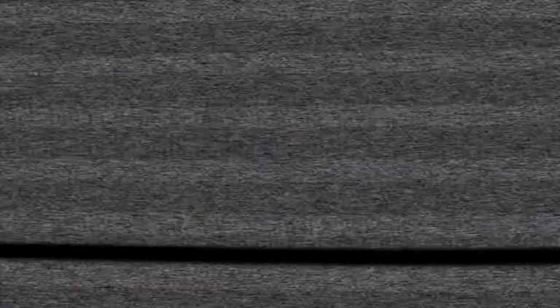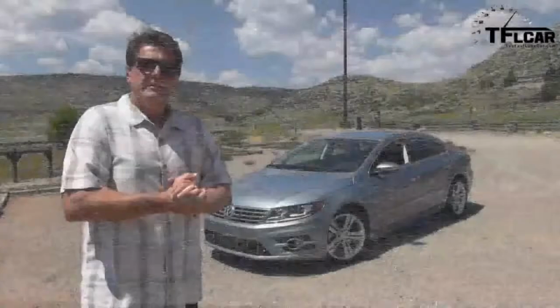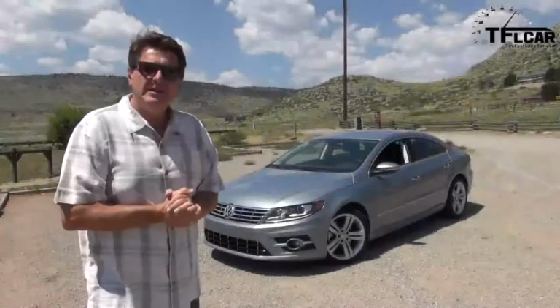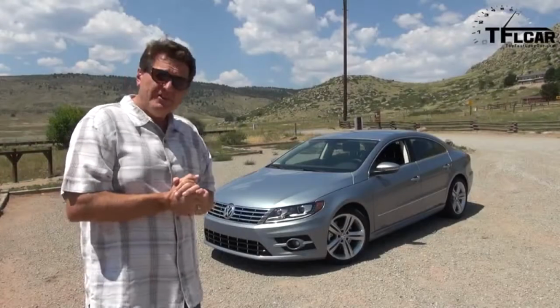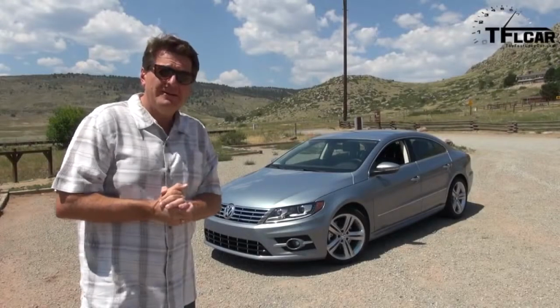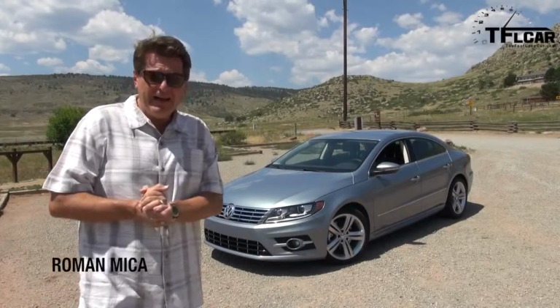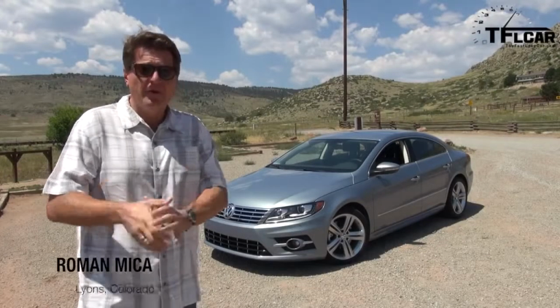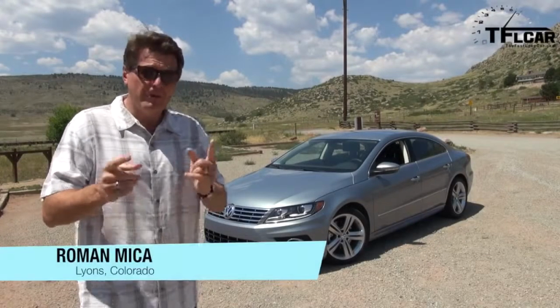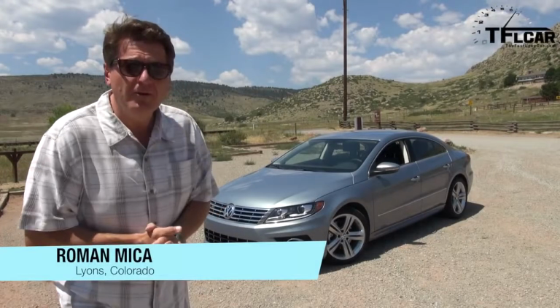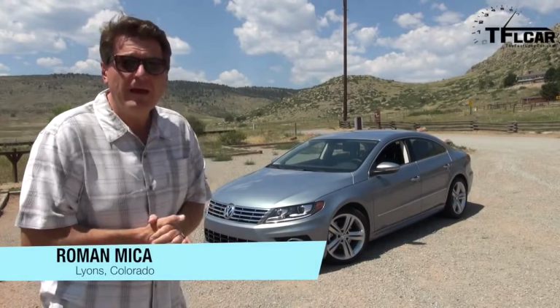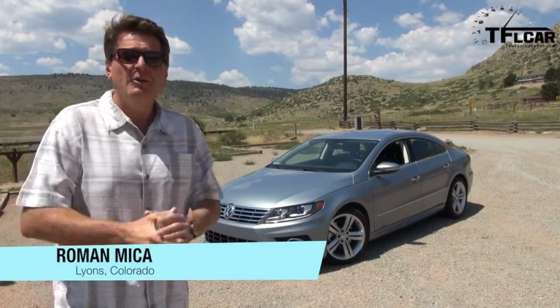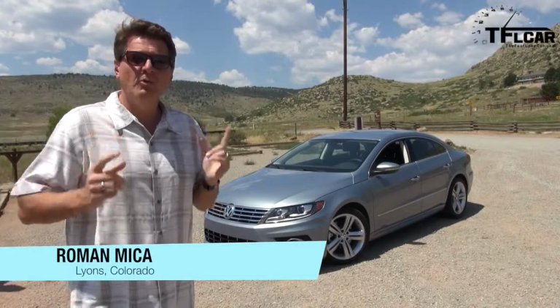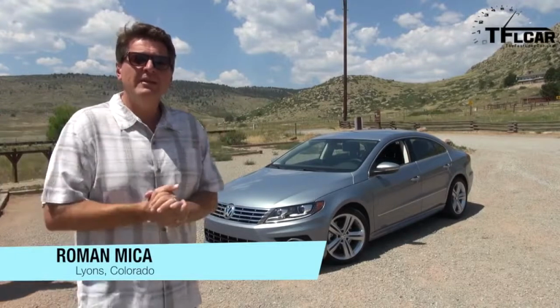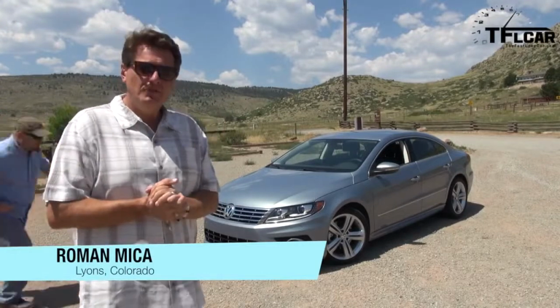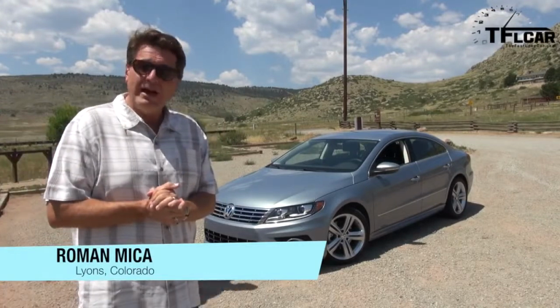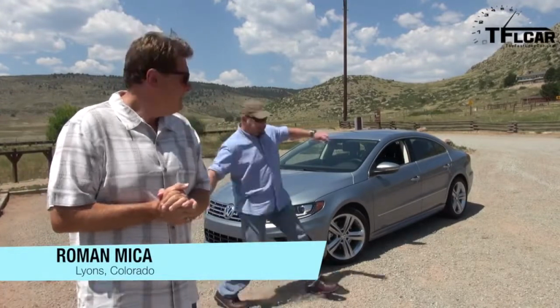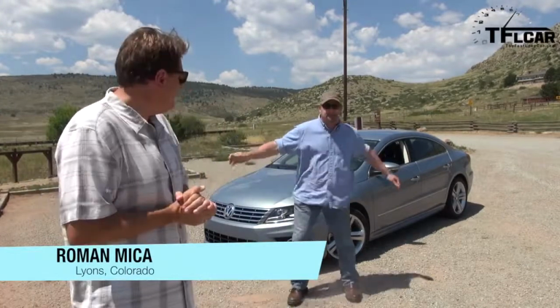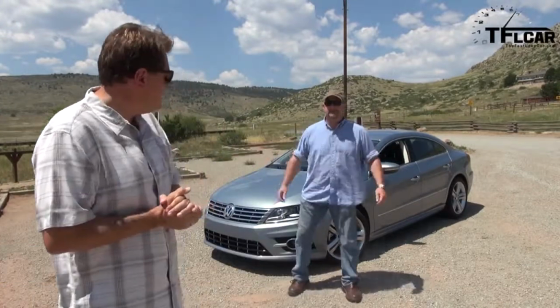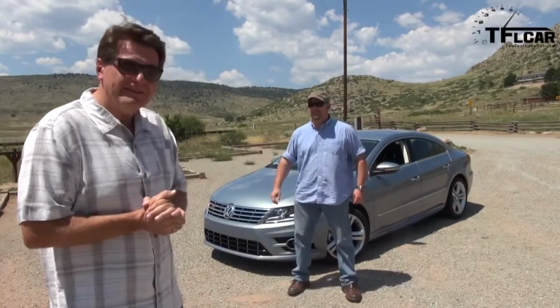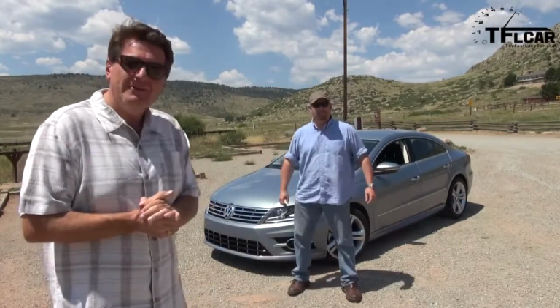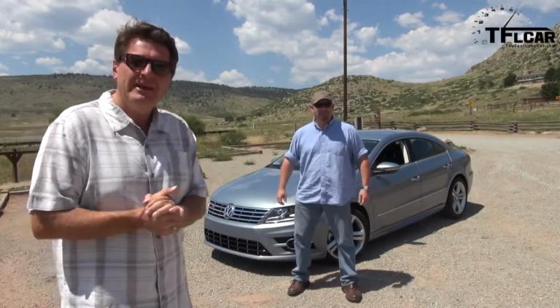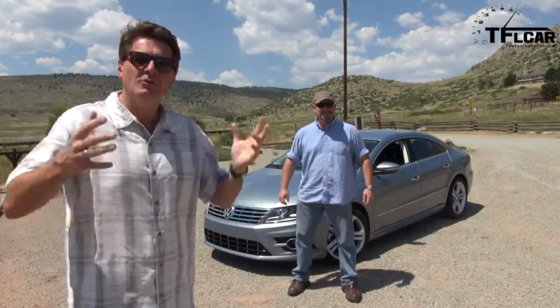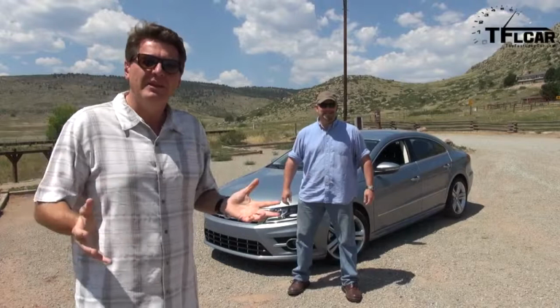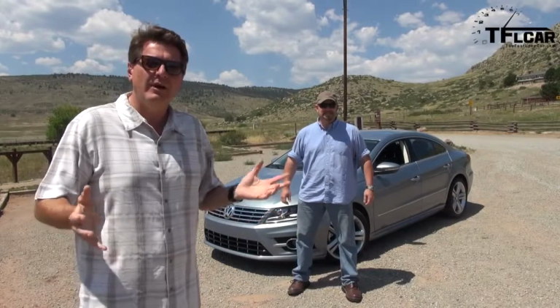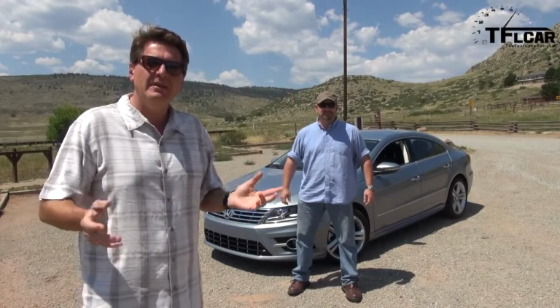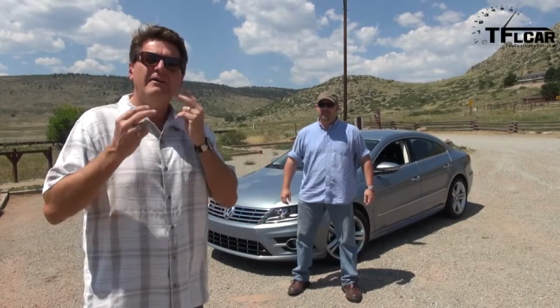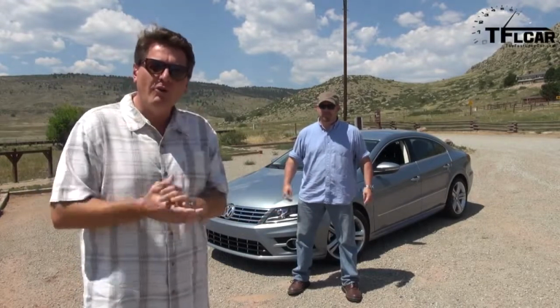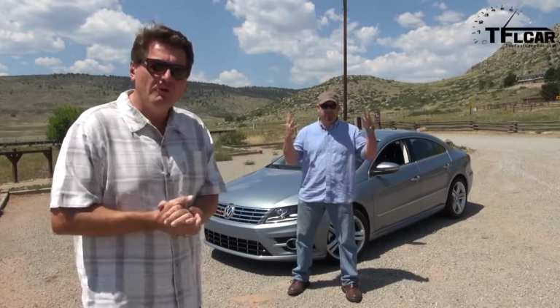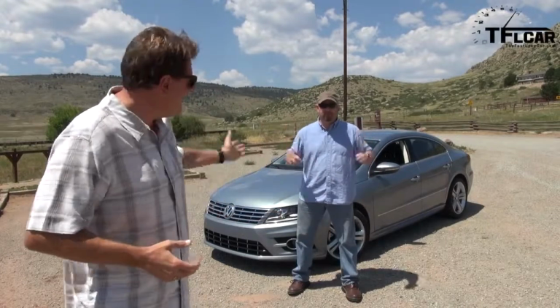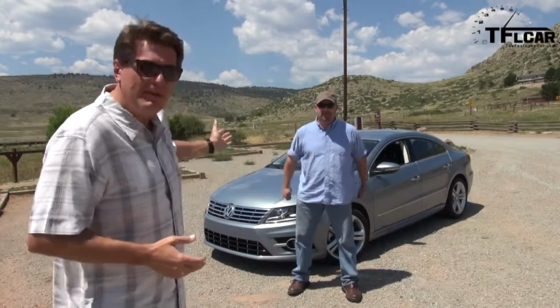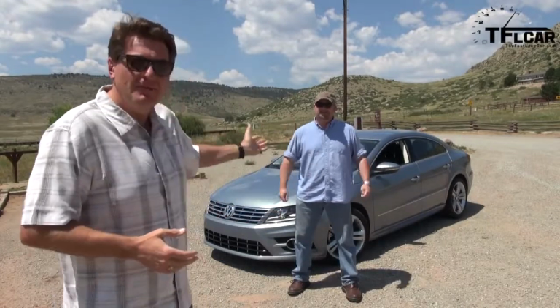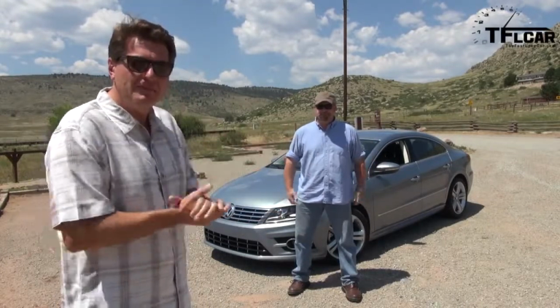Ladies and gentlemen, once upon a time a coupe — or do you say coupe — was a sporty two-door car. But then the Germans got together and decided that what the world needed was a four-door coupe, as Nathan will demonstrate.